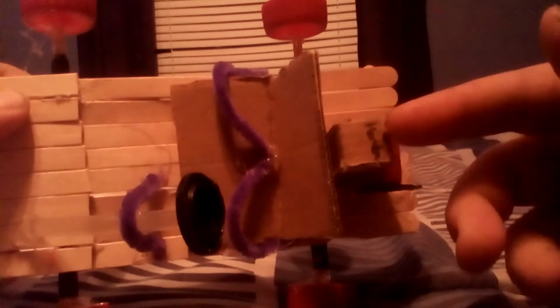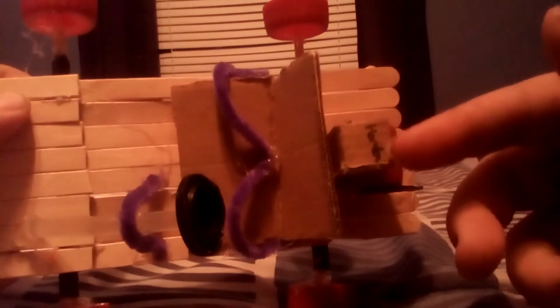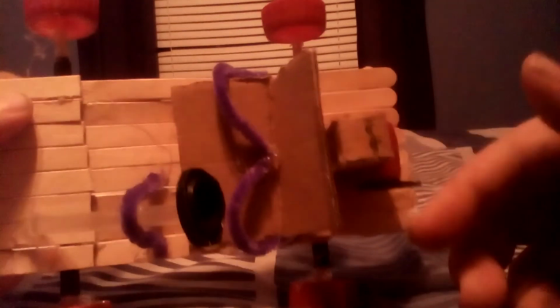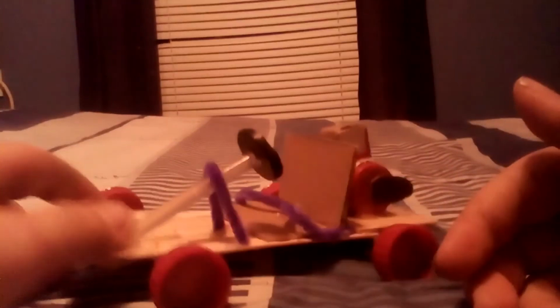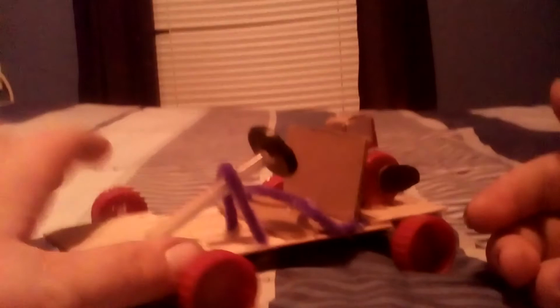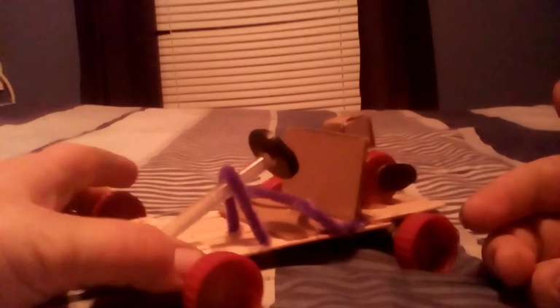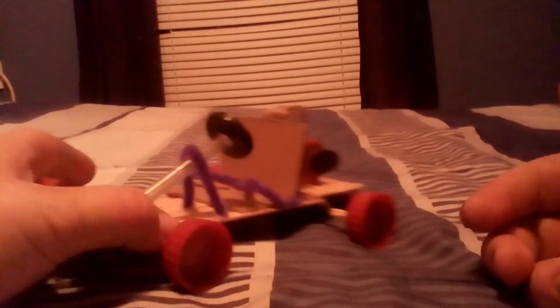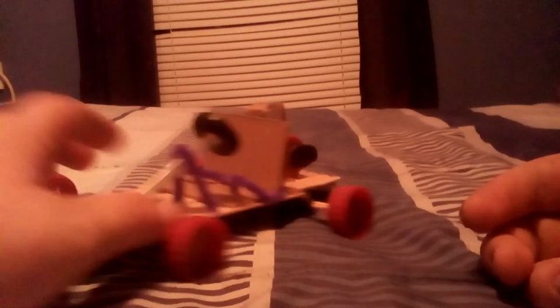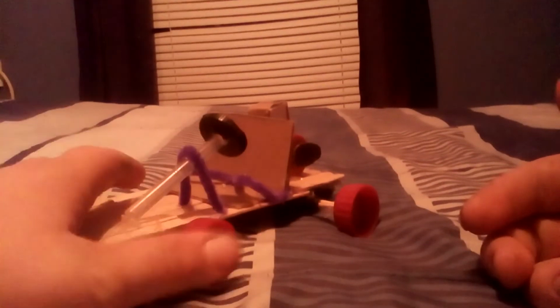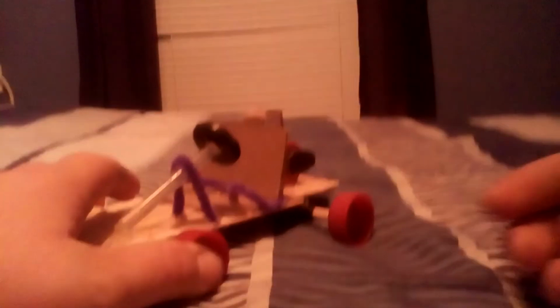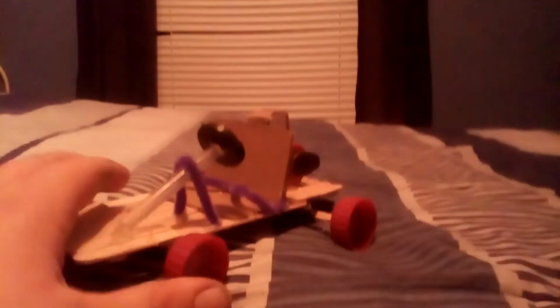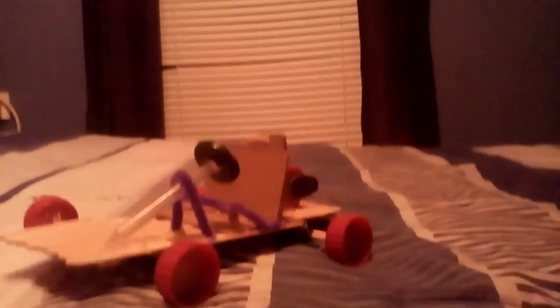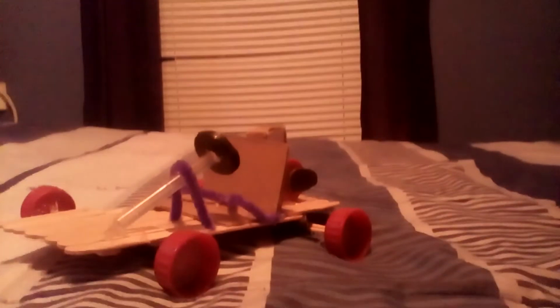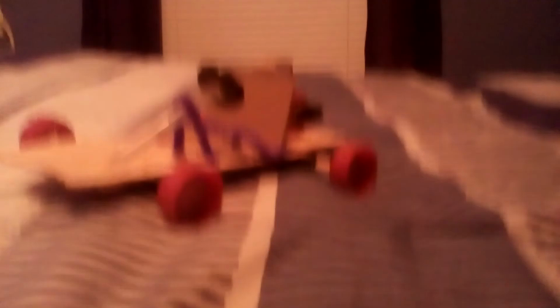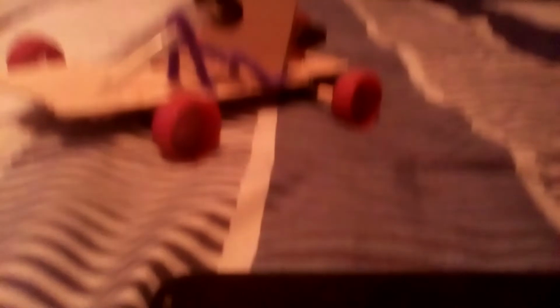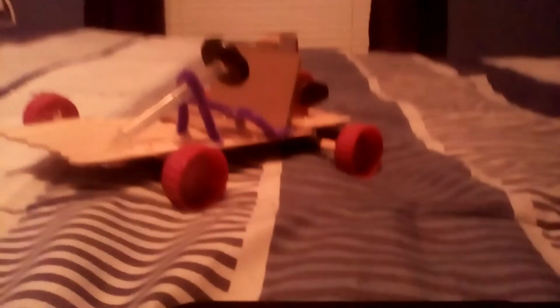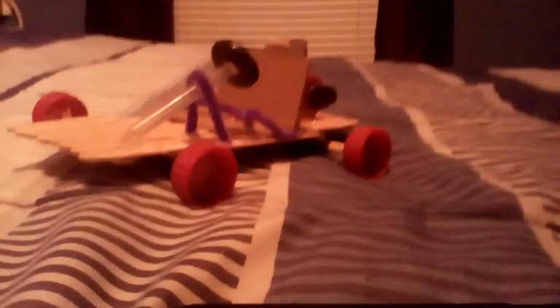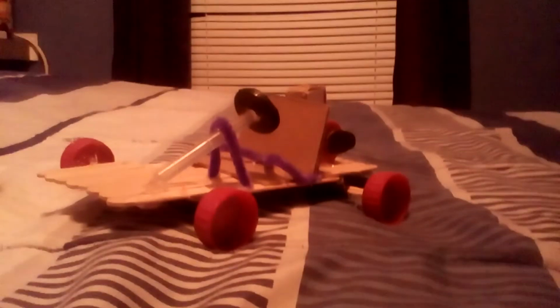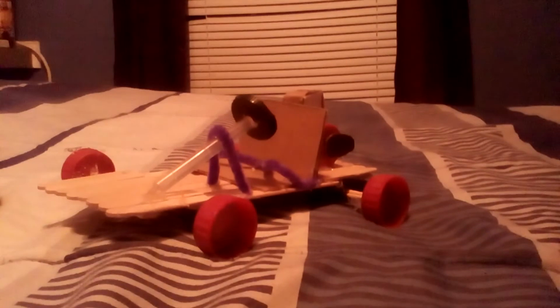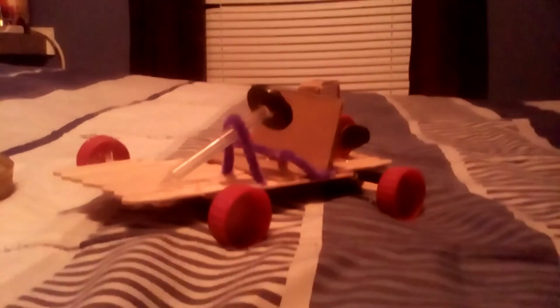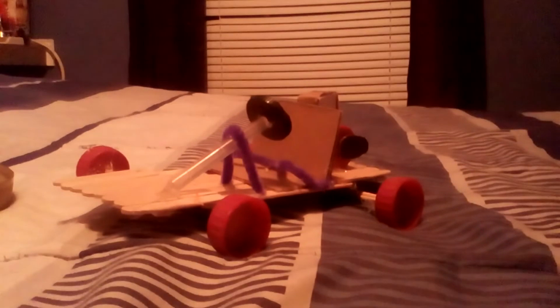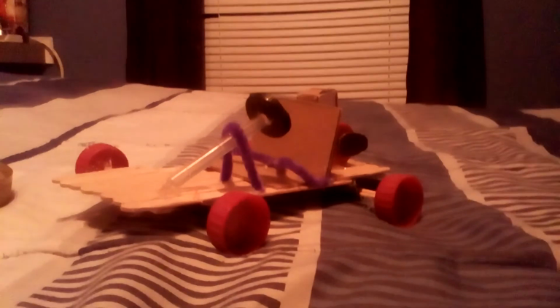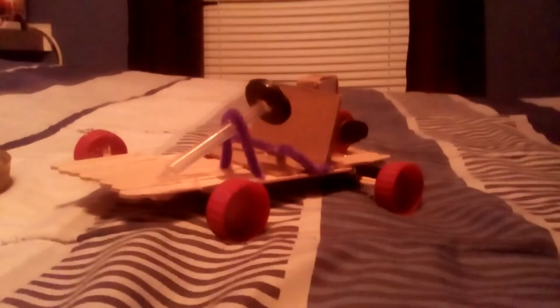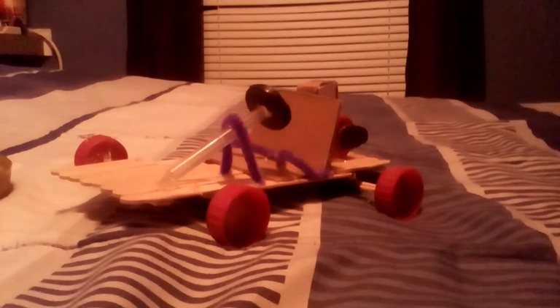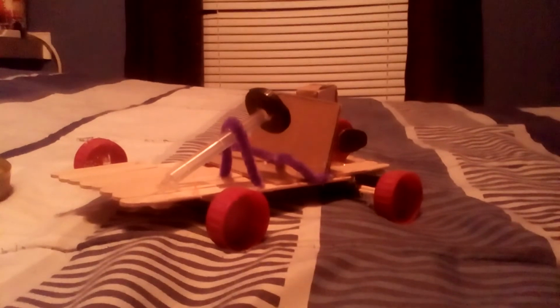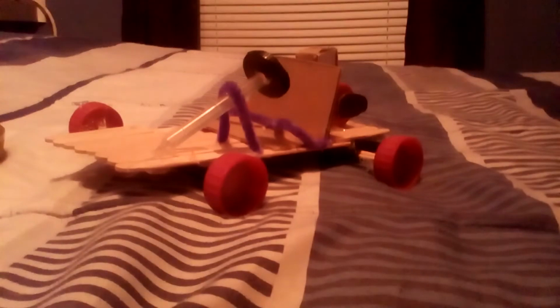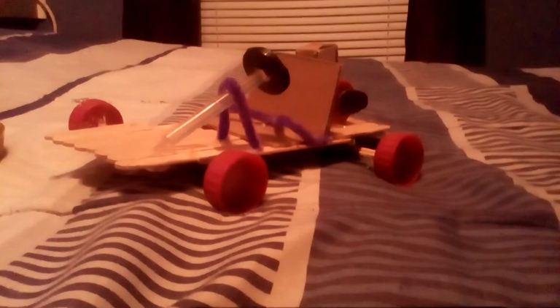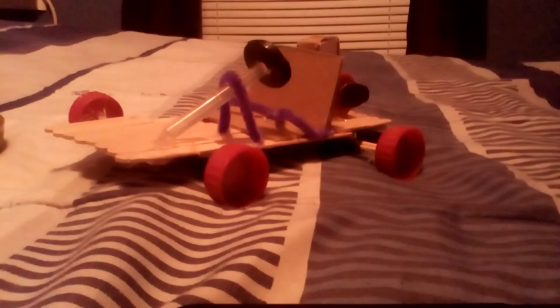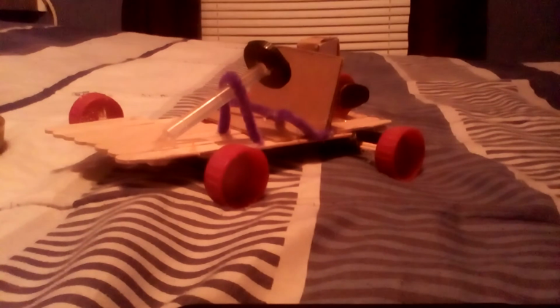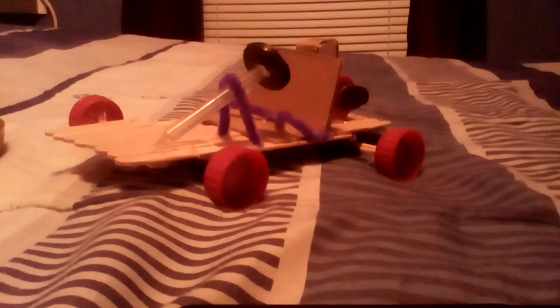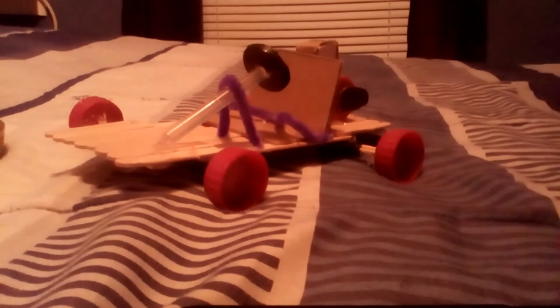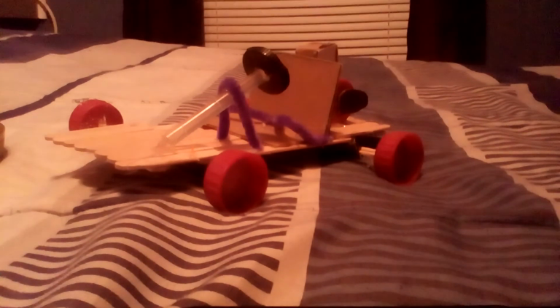So yeah, this is my go-kart toy. If you like this video, please like it, comment, share, and subscribe, and I'll see you in the next one. Peace.